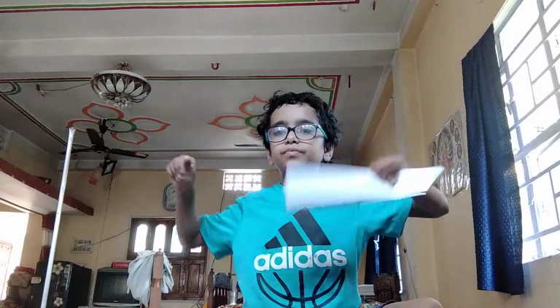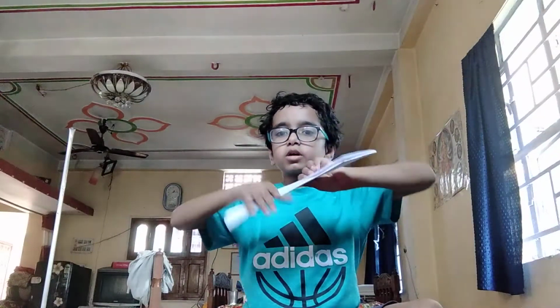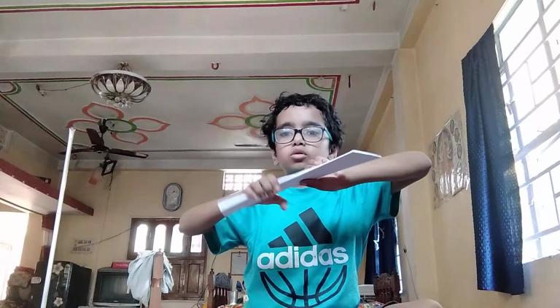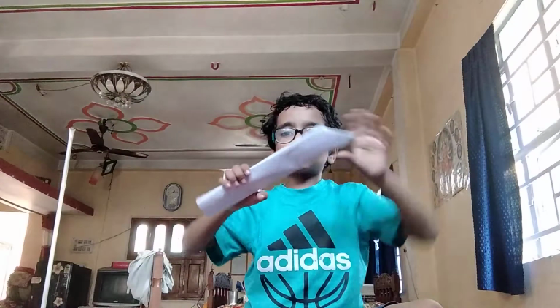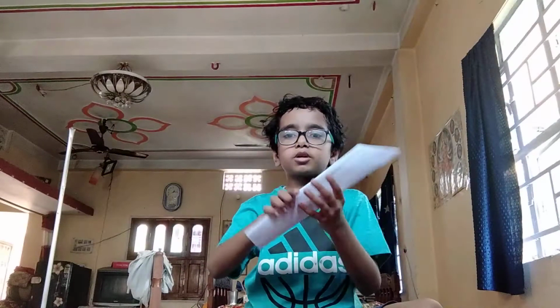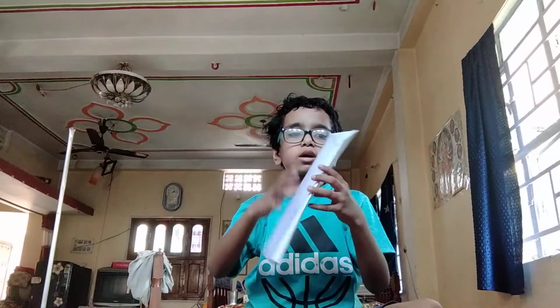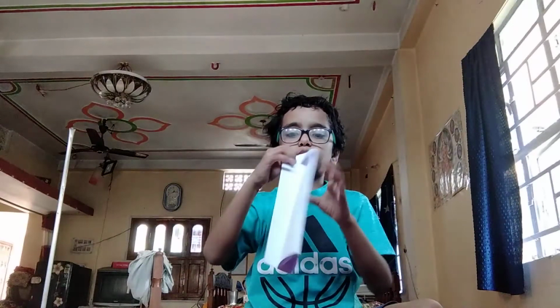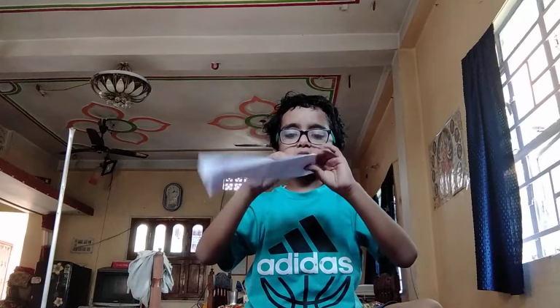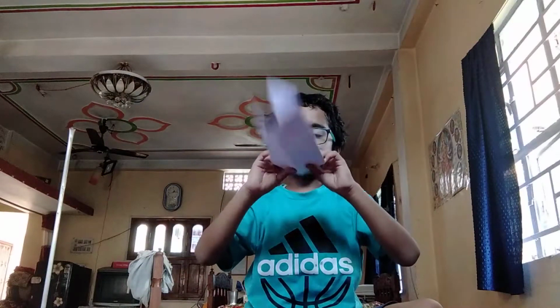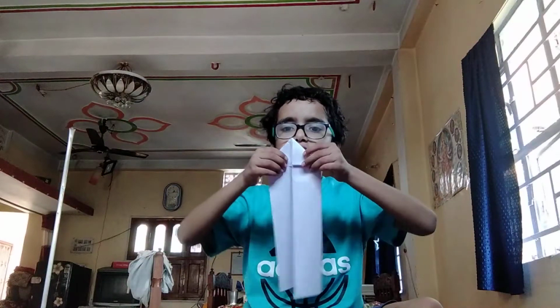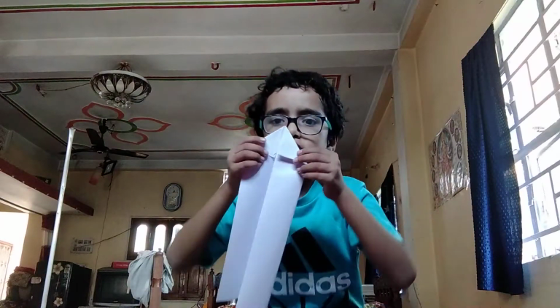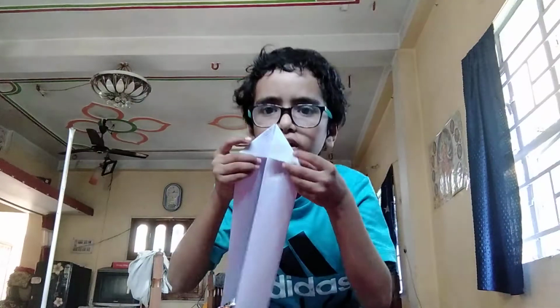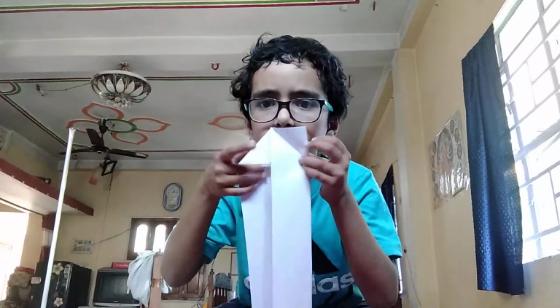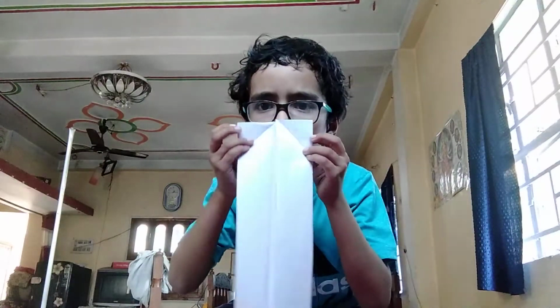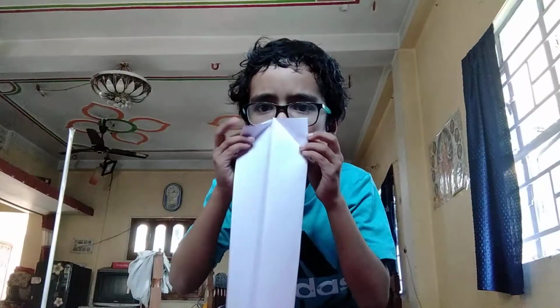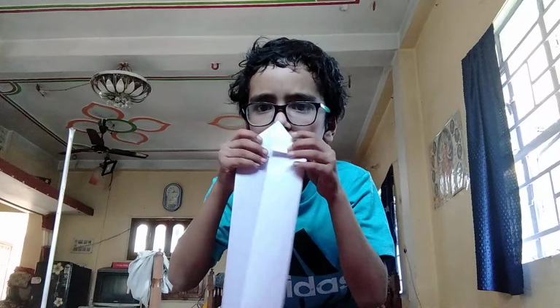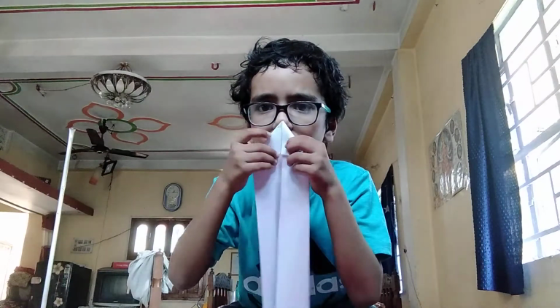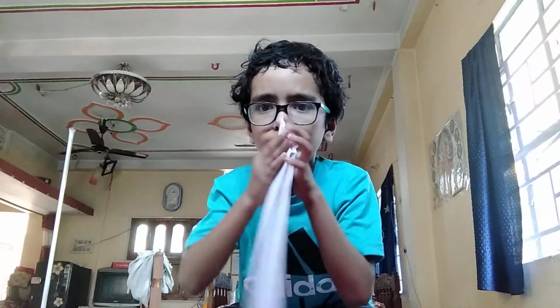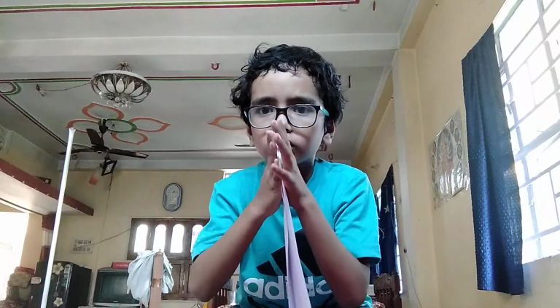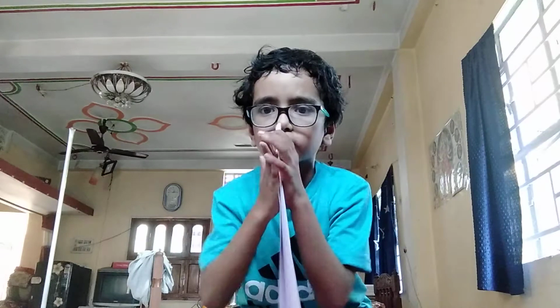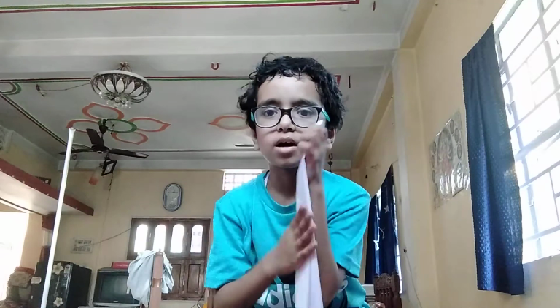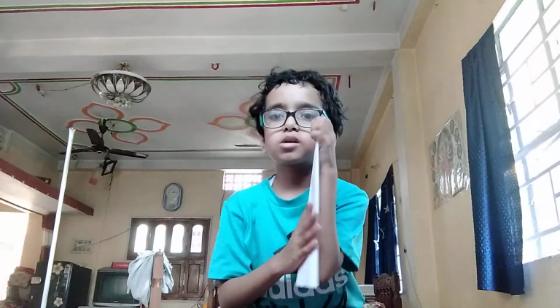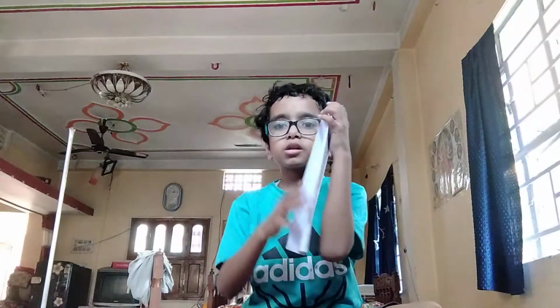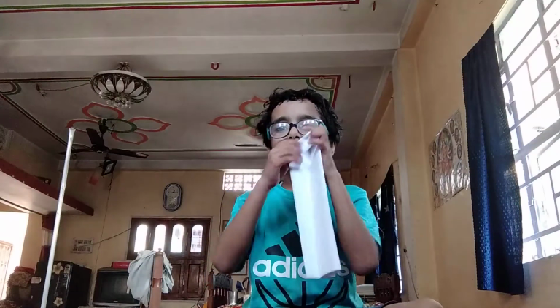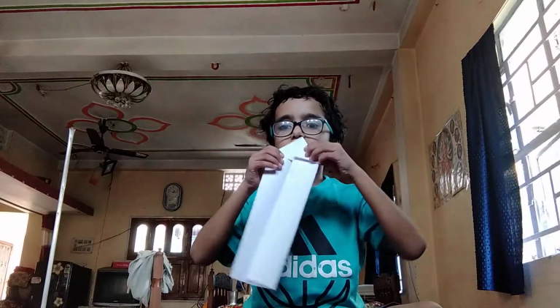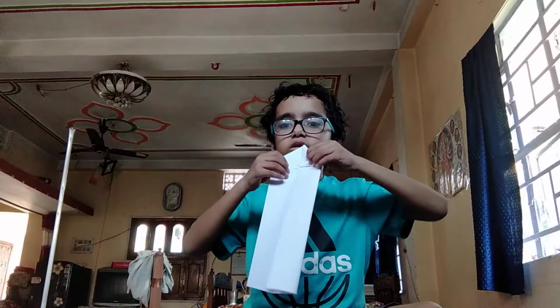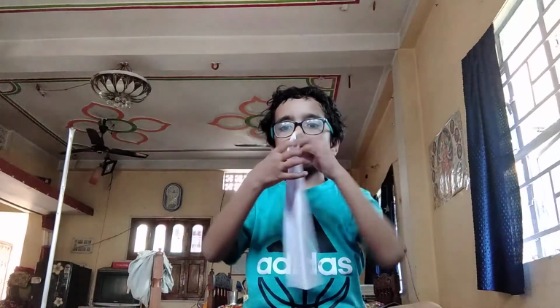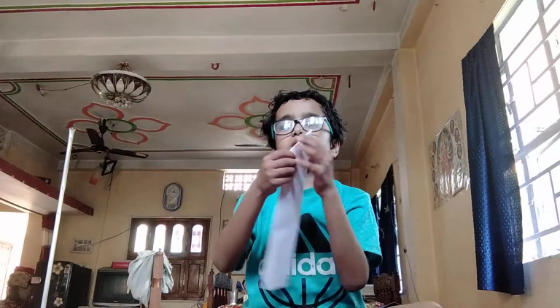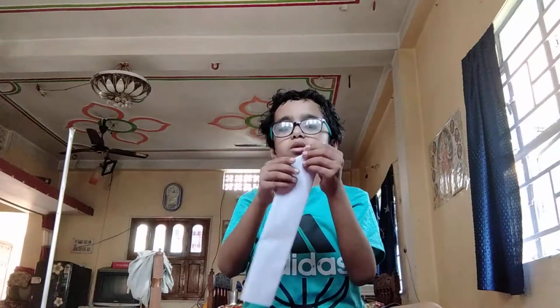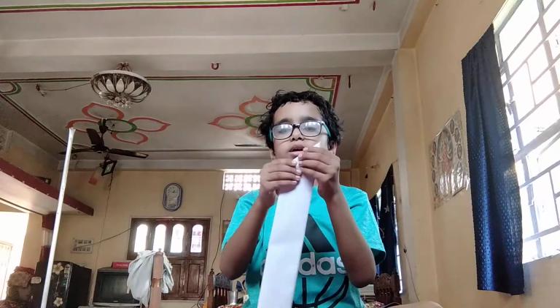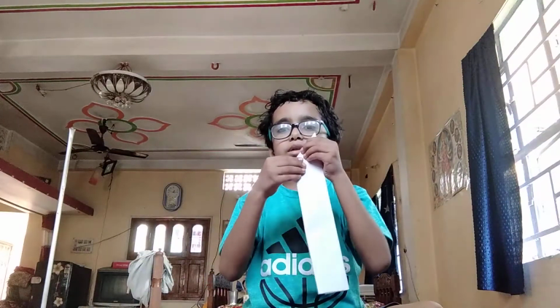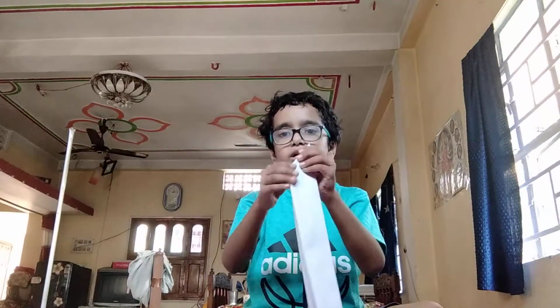So you will just have to make it like this — the design like this. And then fold it into half. Then glue this whole thing in one.